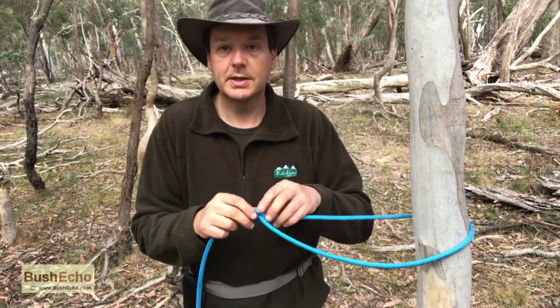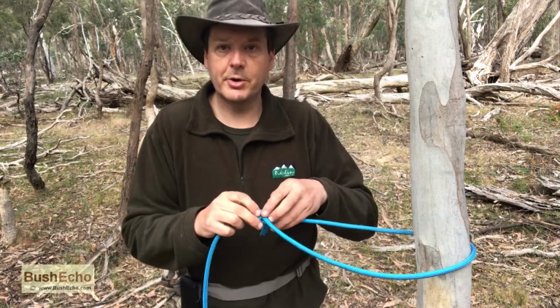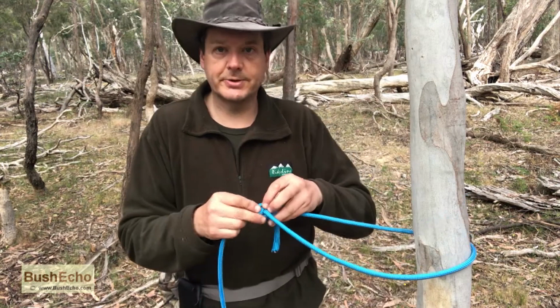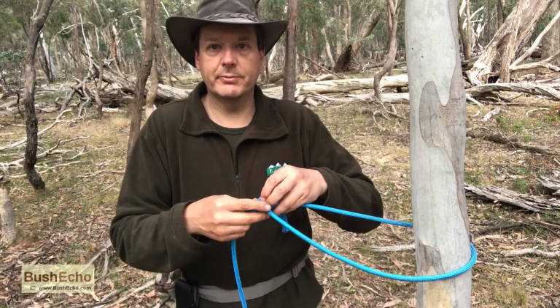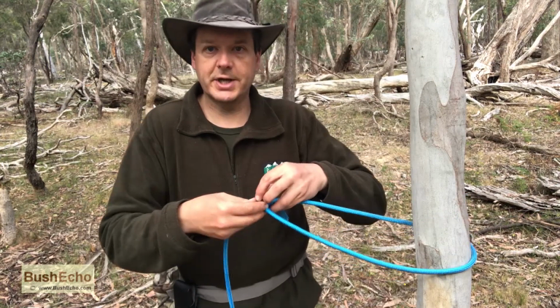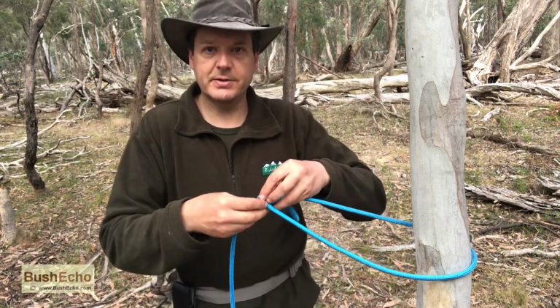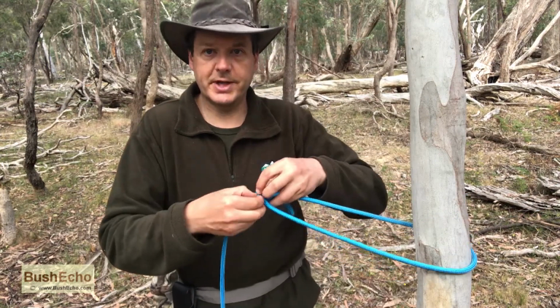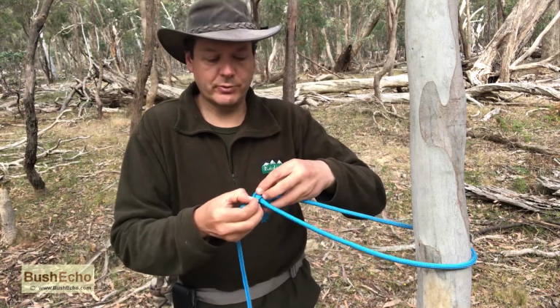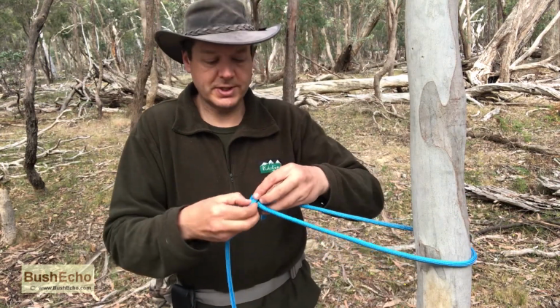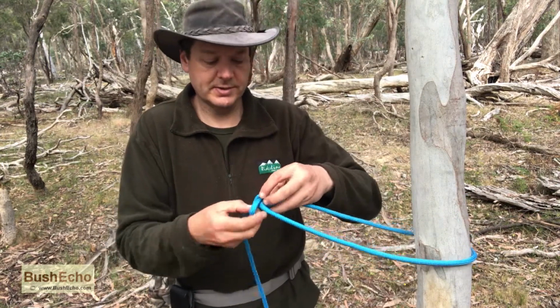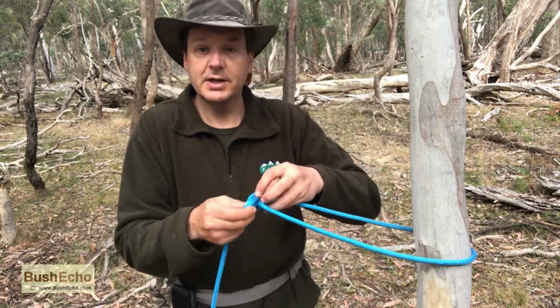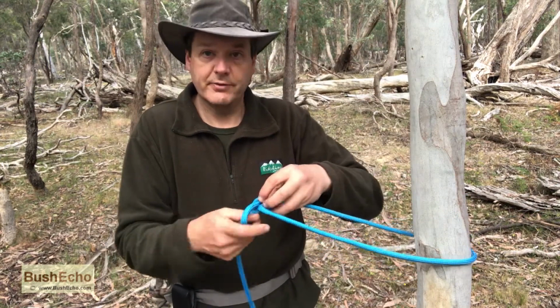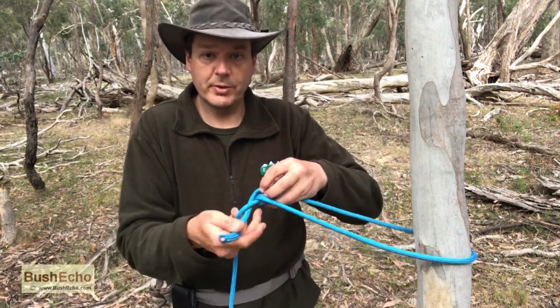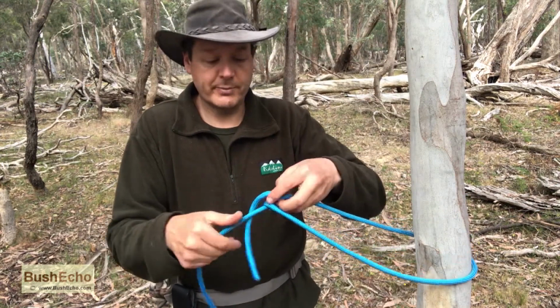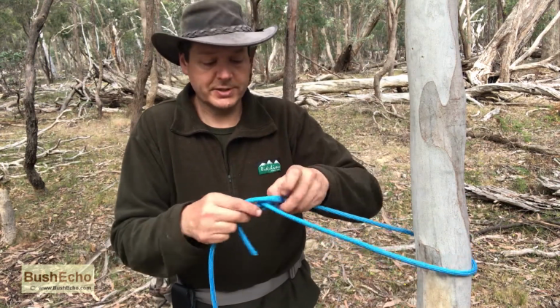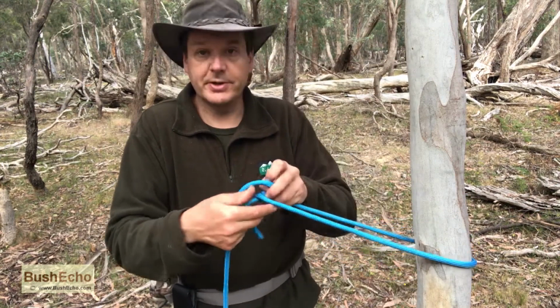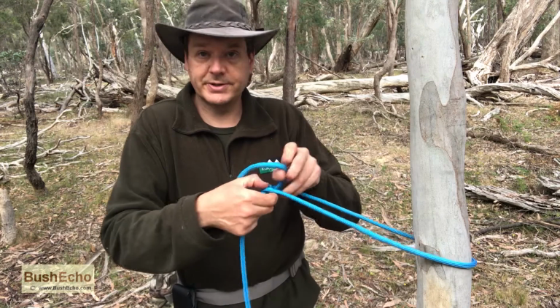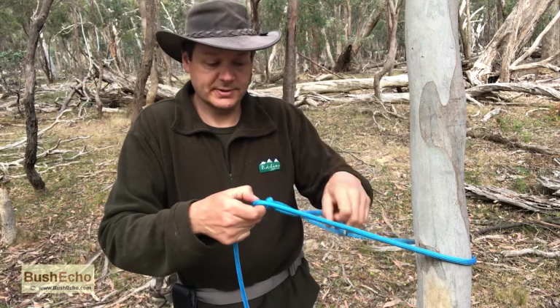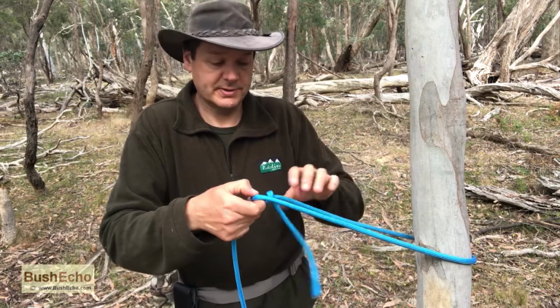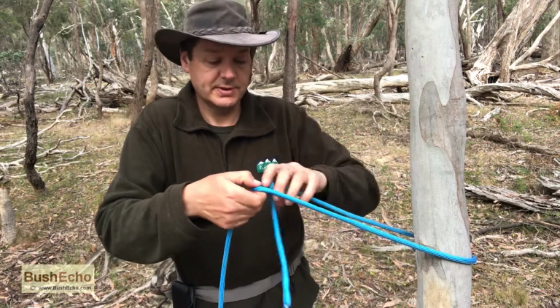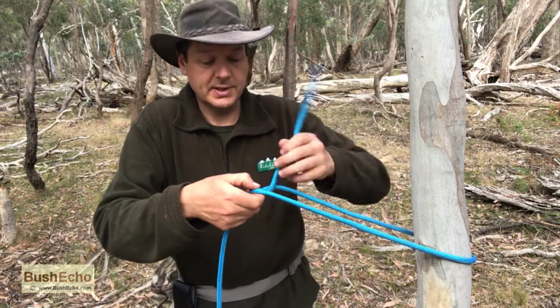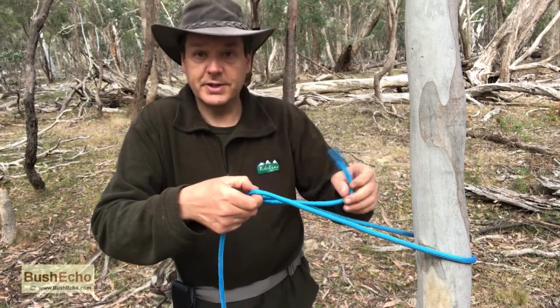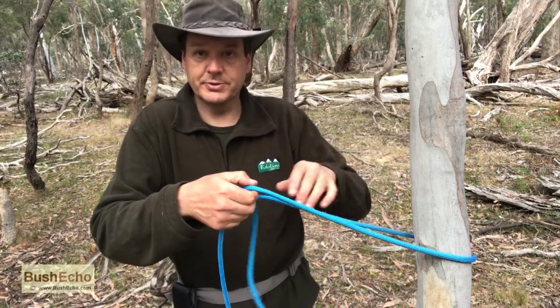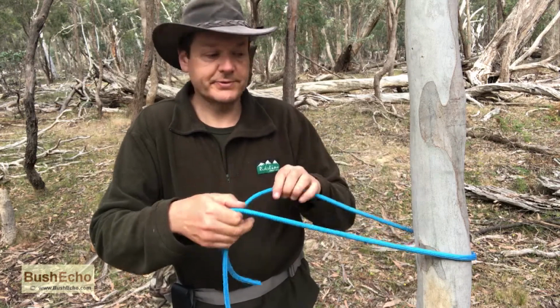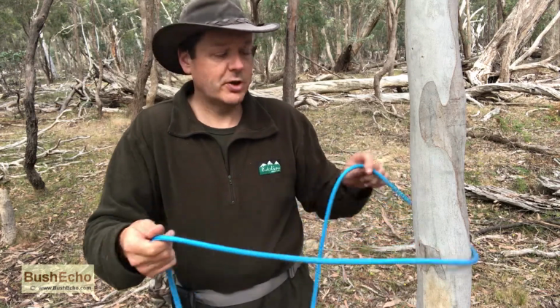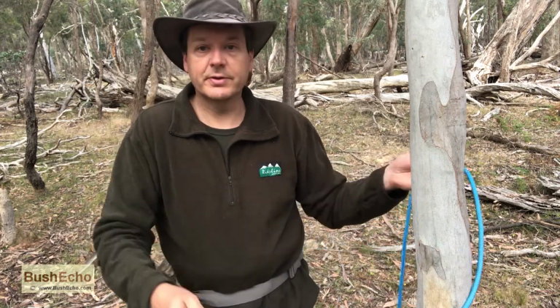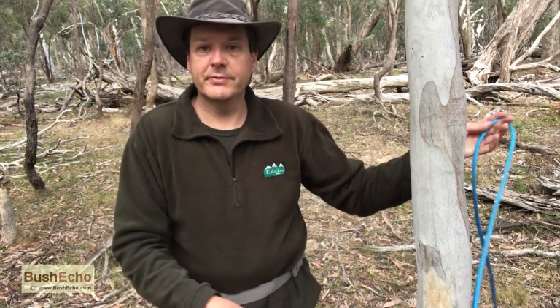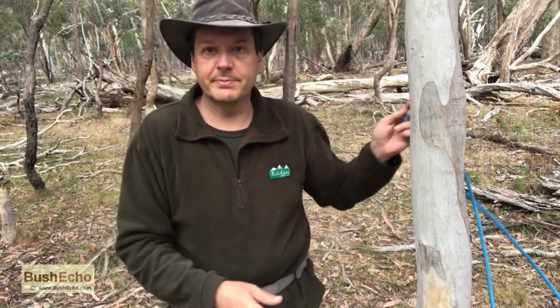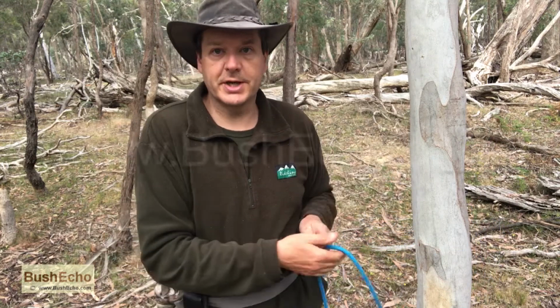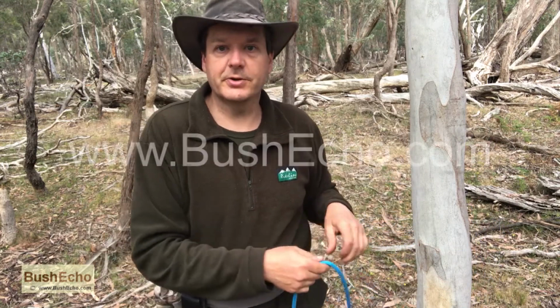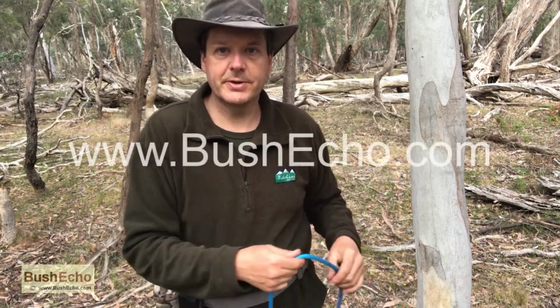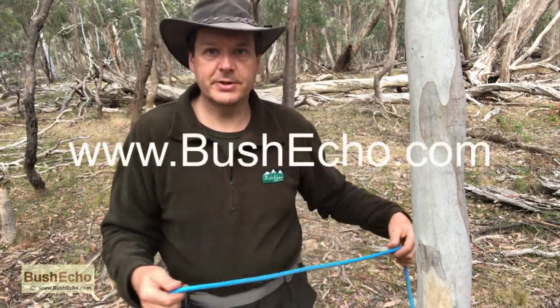My name's Craig from Bush Echo. Thank you for watching. For more information about knots and general bushcraft survival, visit bushecho.com. Thank you.